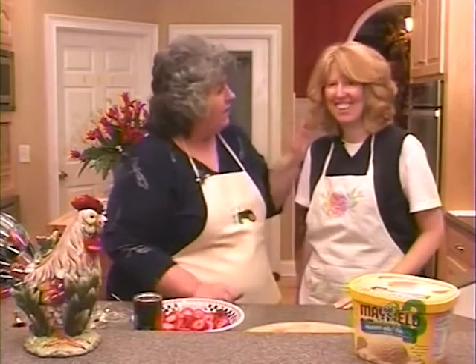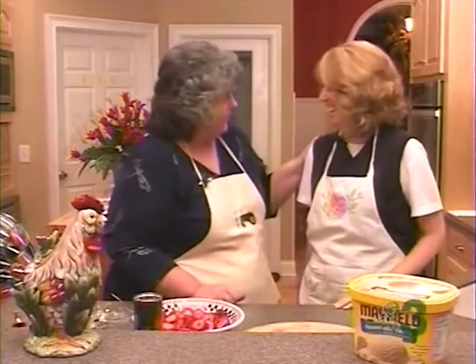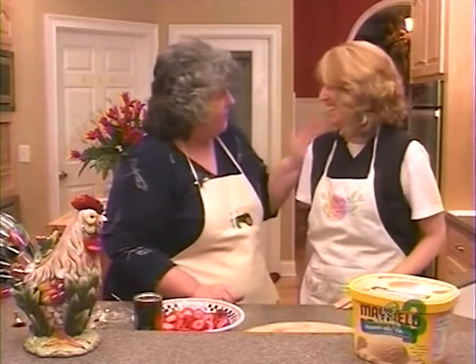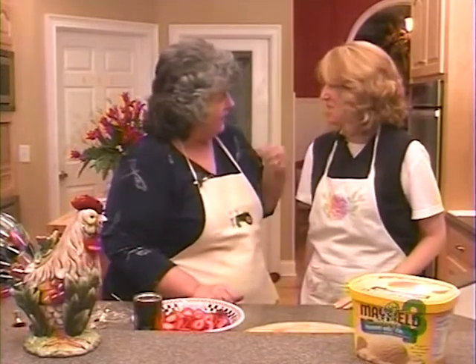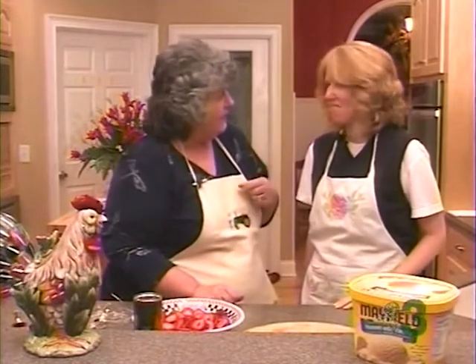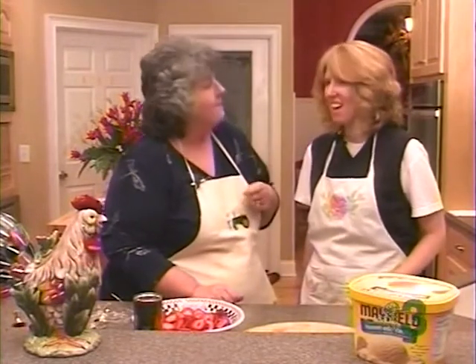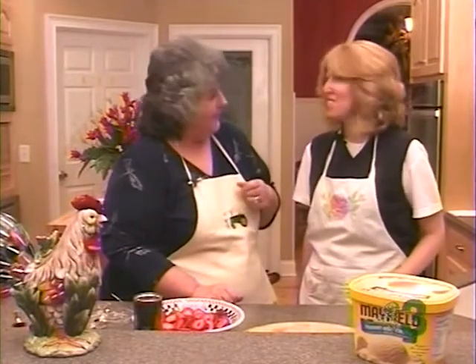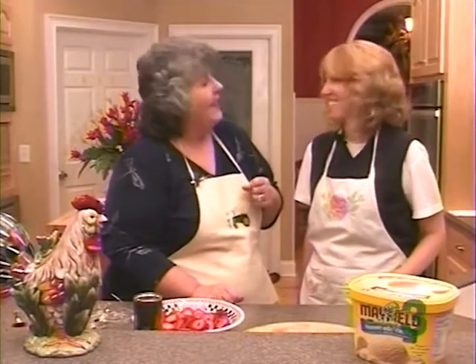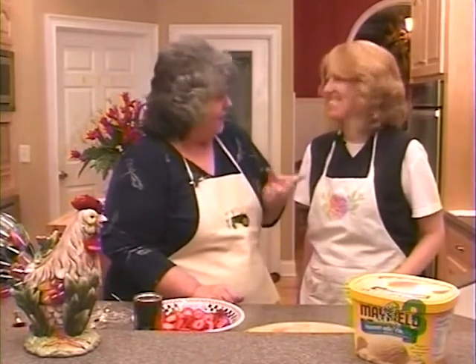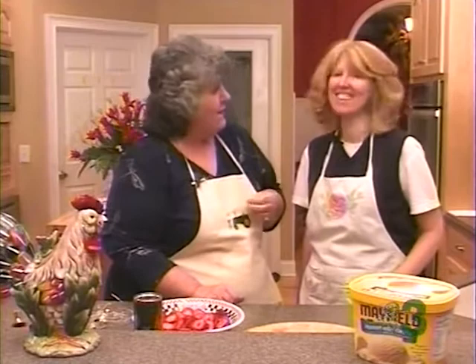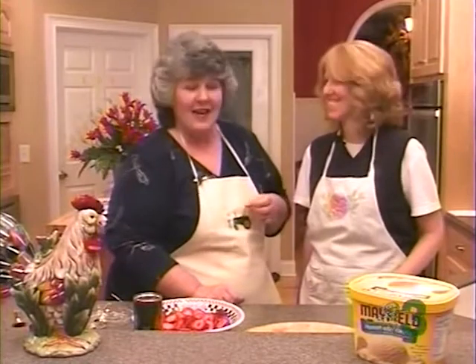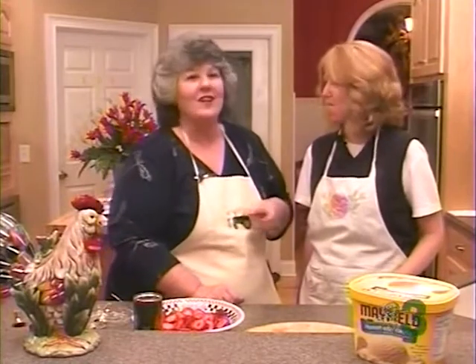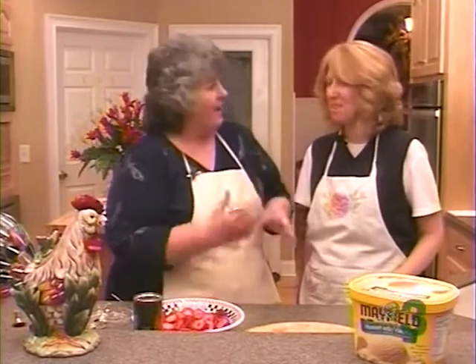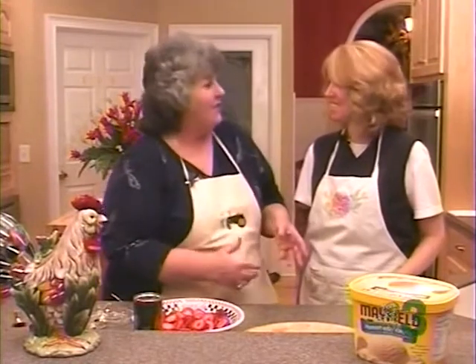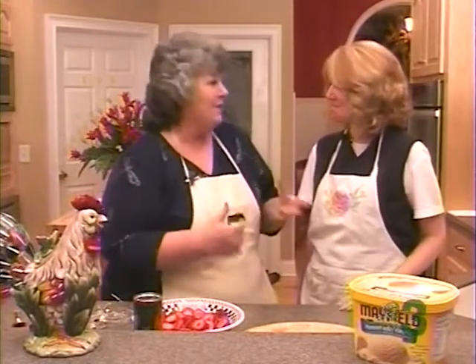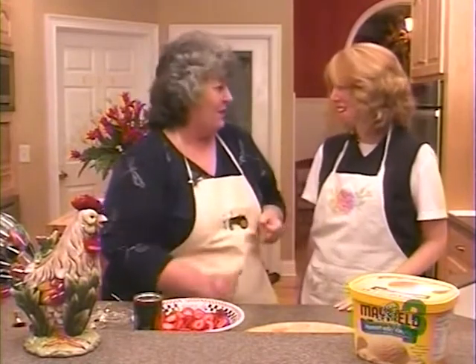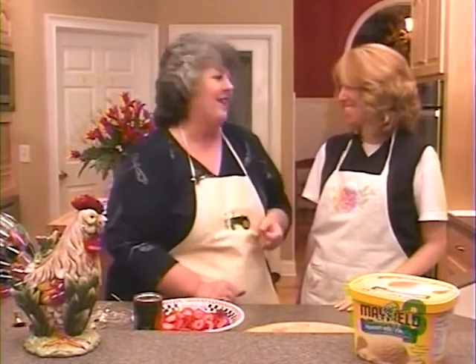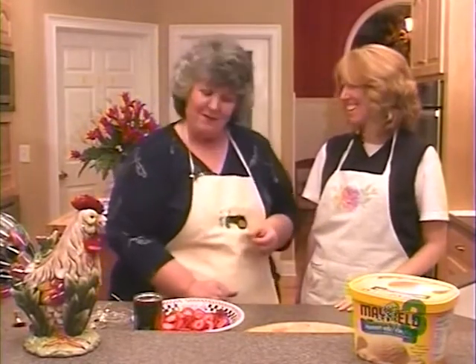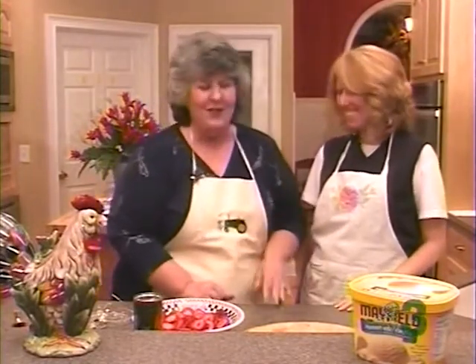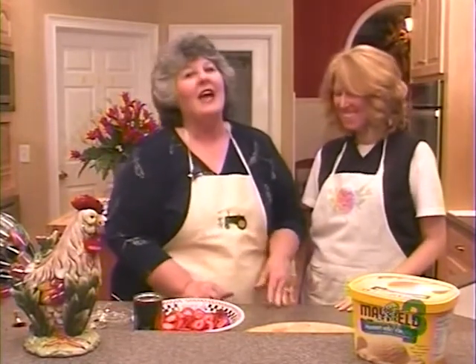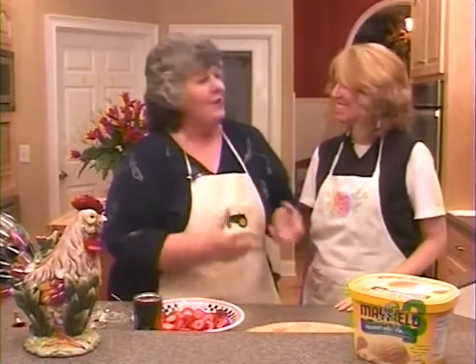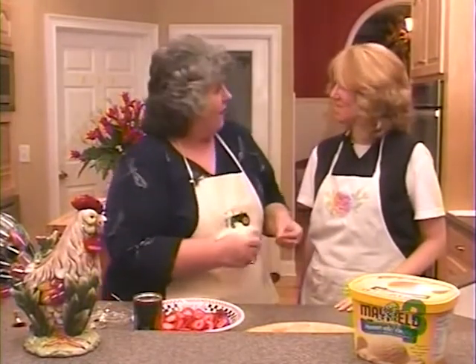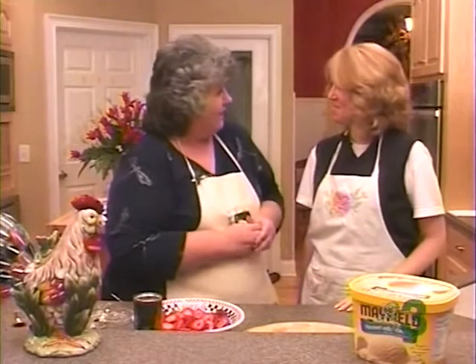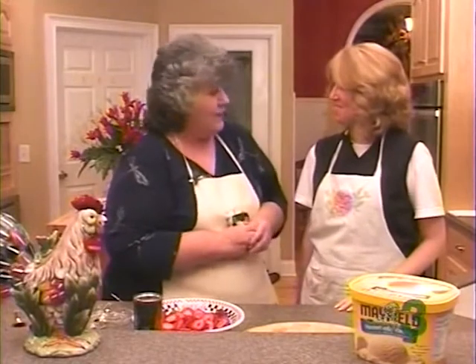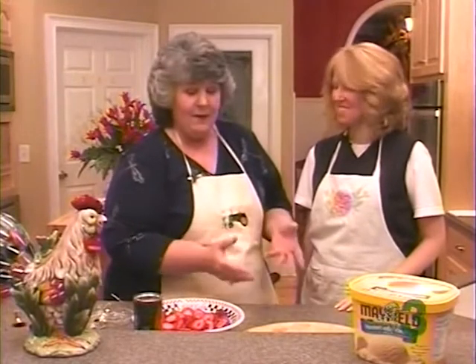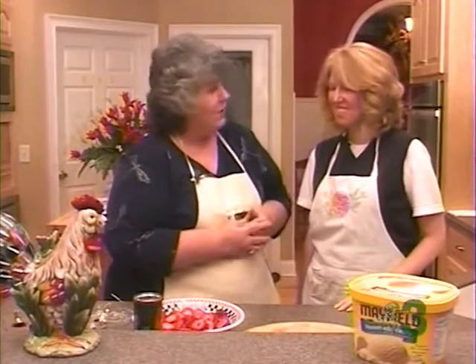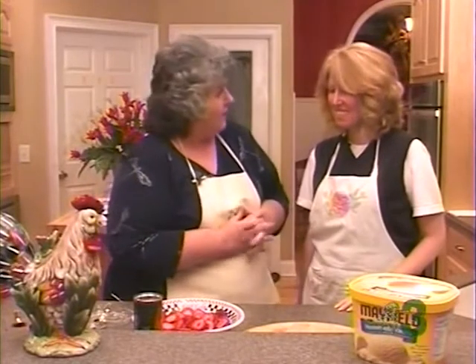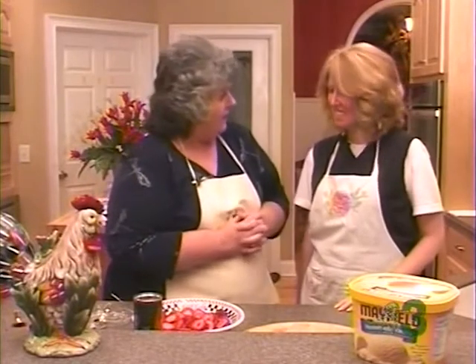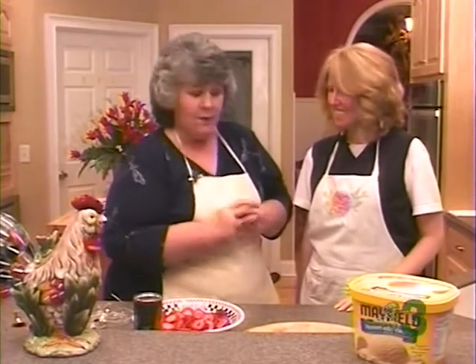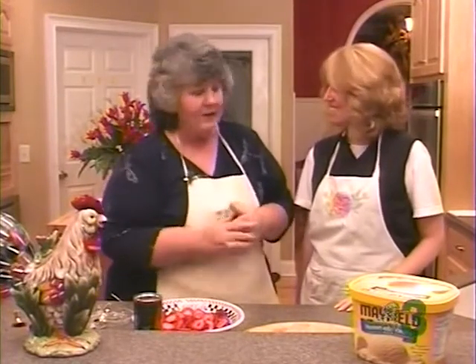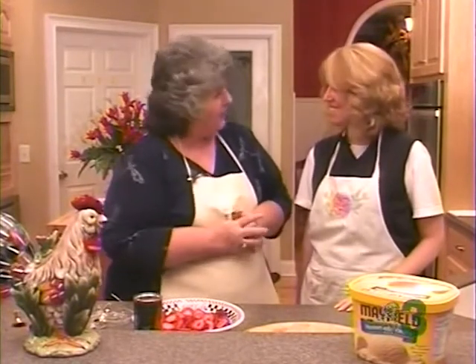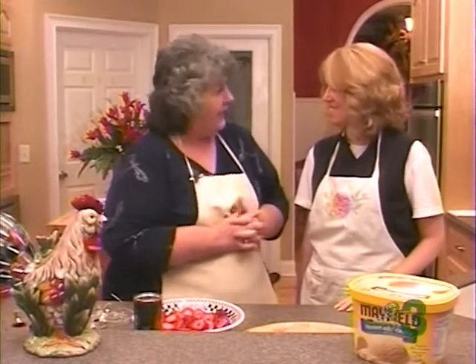You've been on crutches for what, a couple of months? About three months. I've missed you so much. And you're perfect for tonight's recipe because you're a strawberry blonde and we're making a strawberry shortcake.